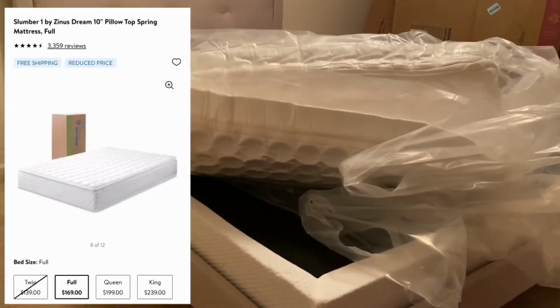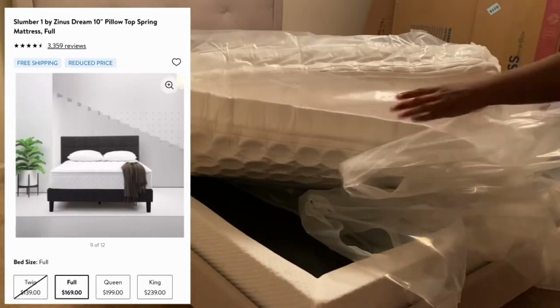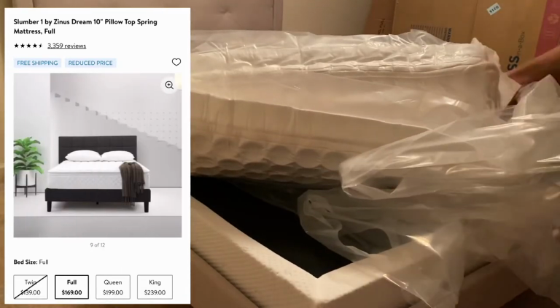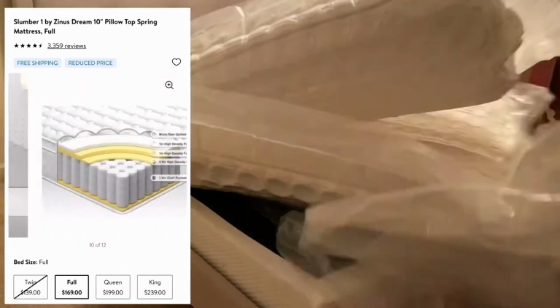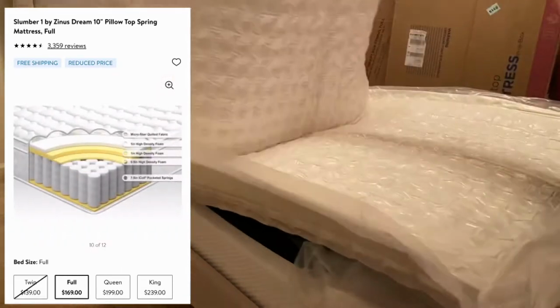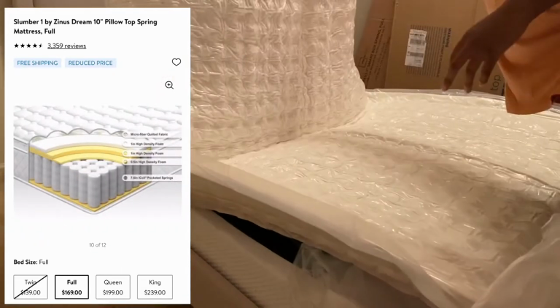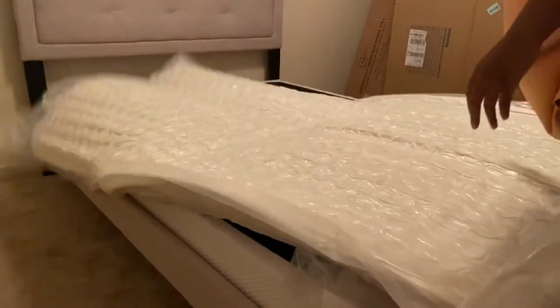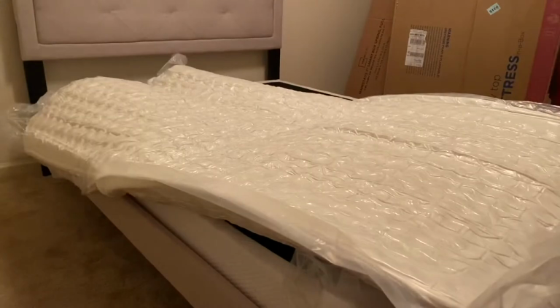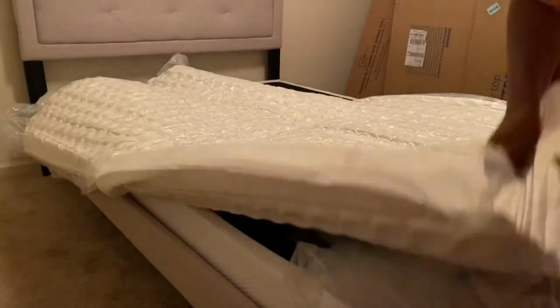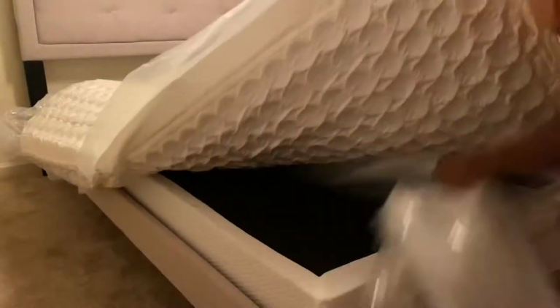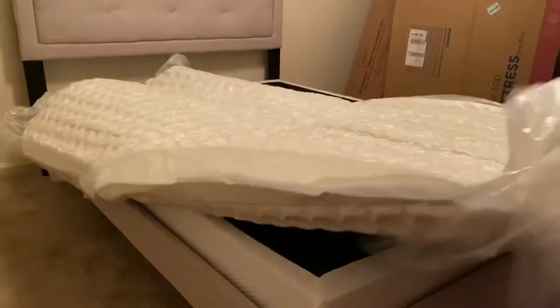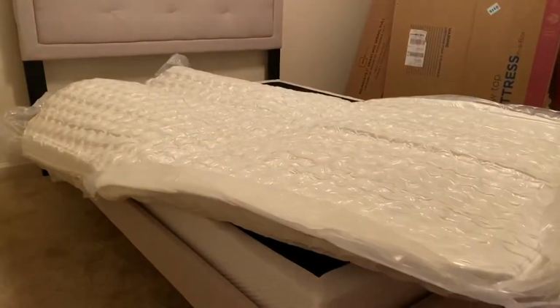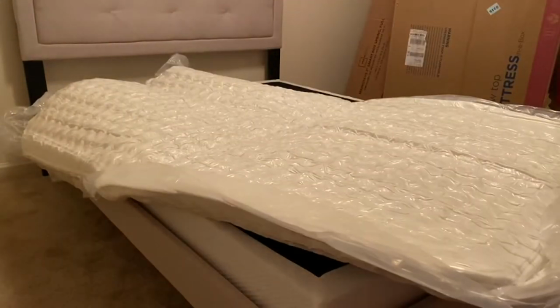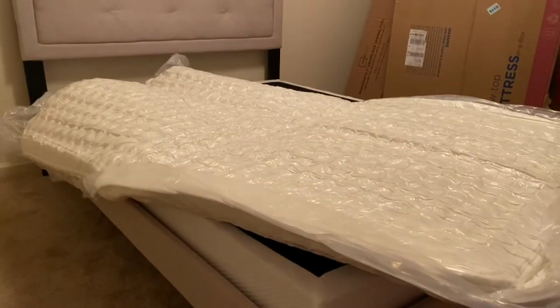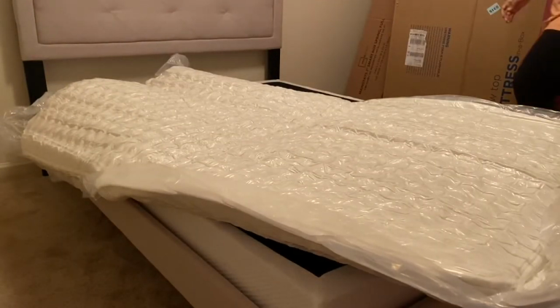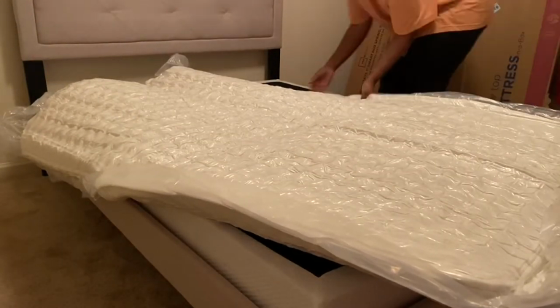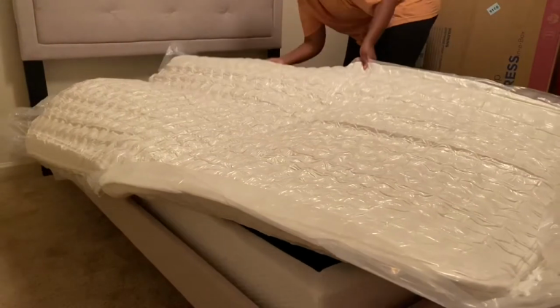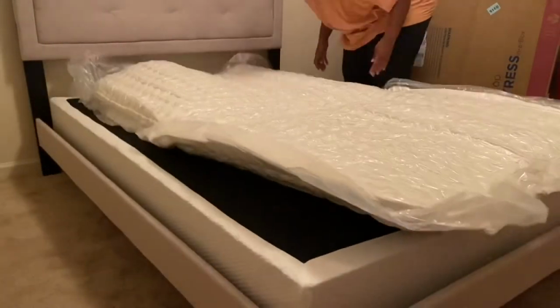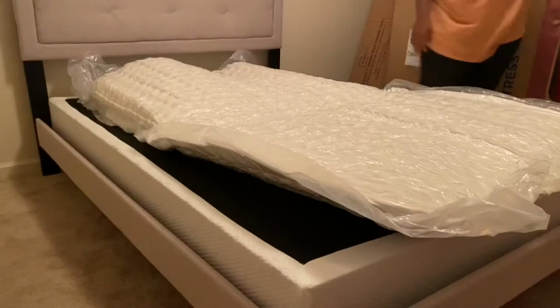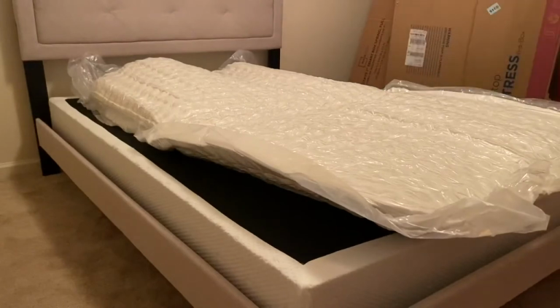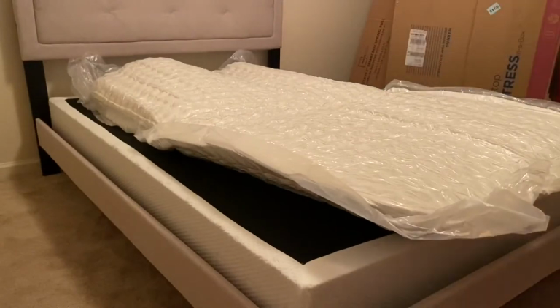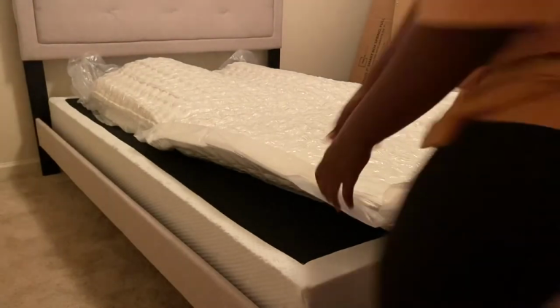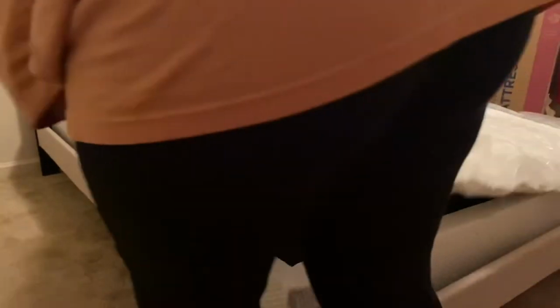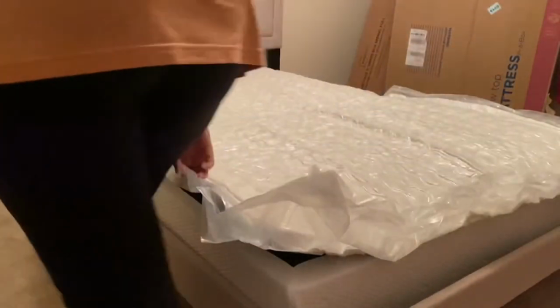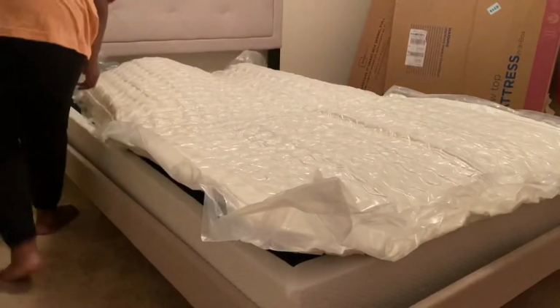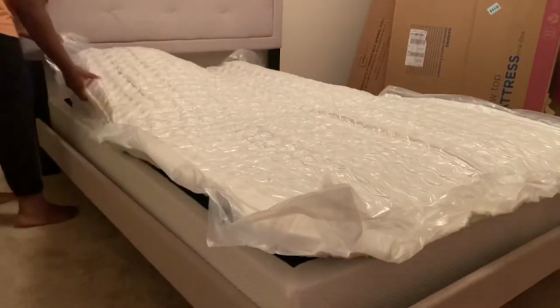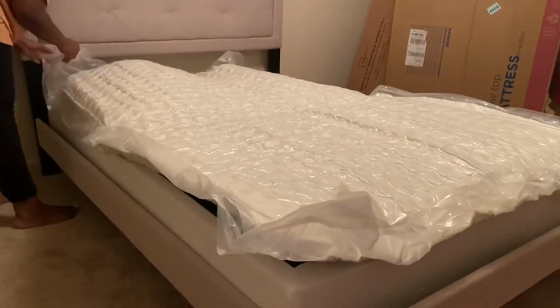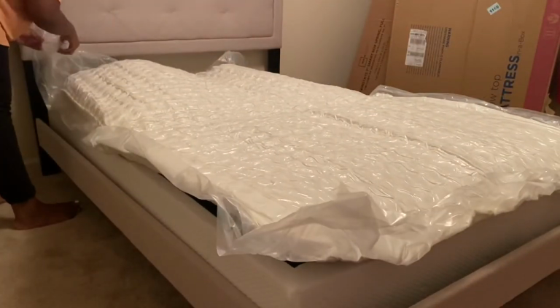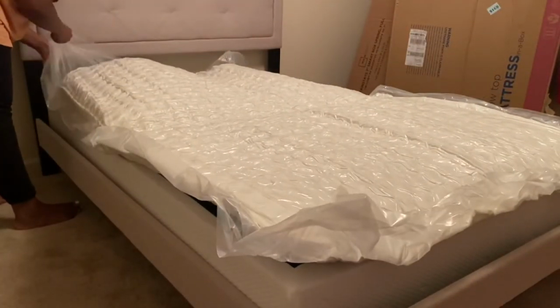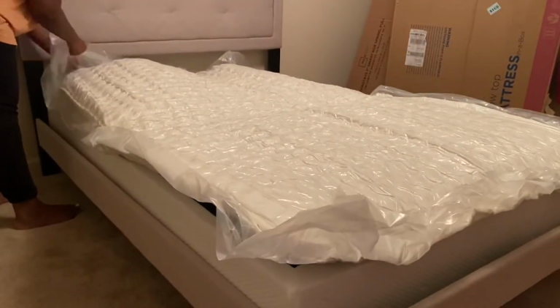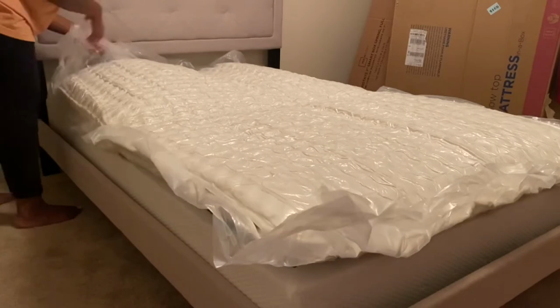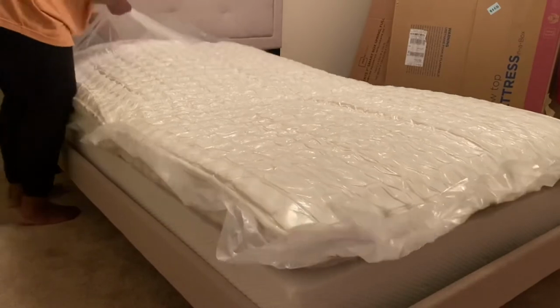Shipping was fairly quick and it came in a huge box which was fairly heavy, so you may need help with it. All you do is just unbox it, roll it onto your bed, cut open the plastic, and then it will automatically expand.